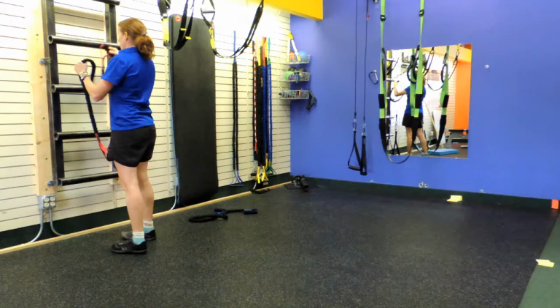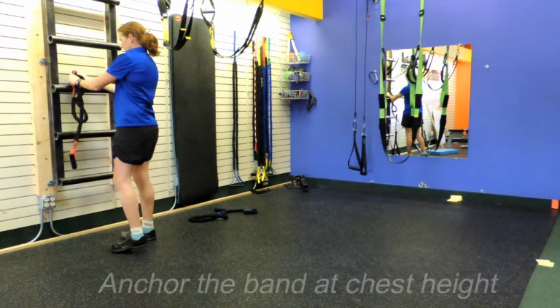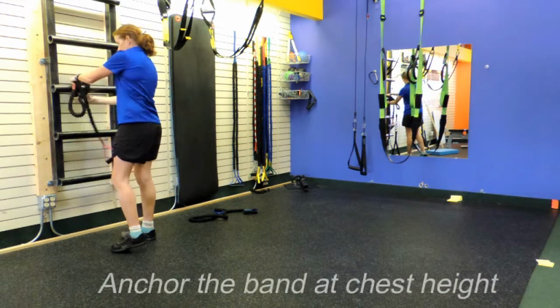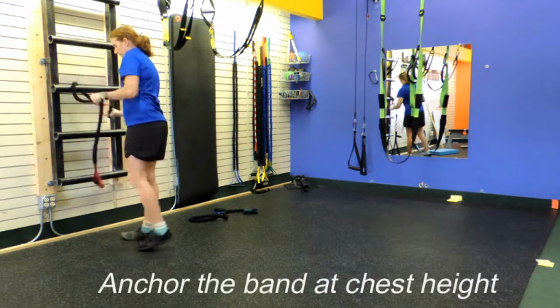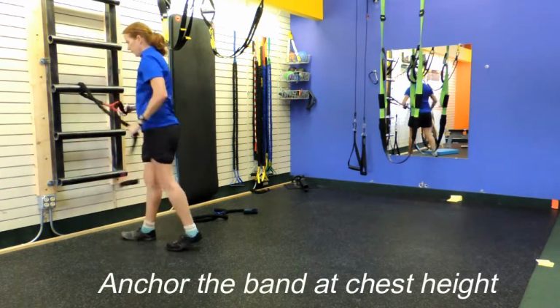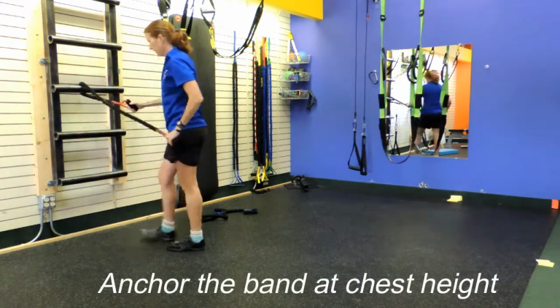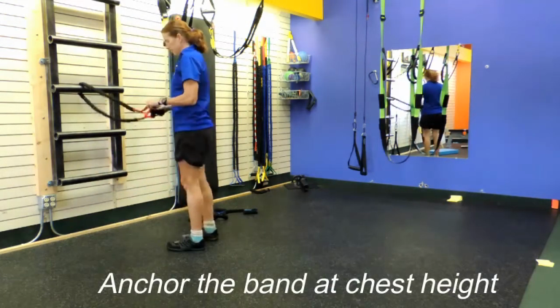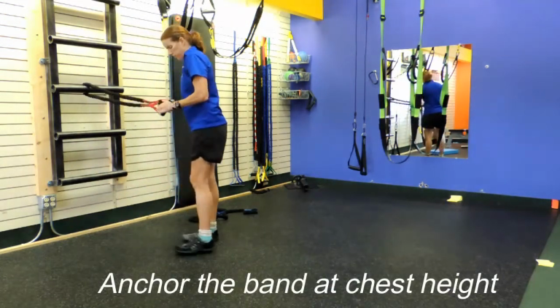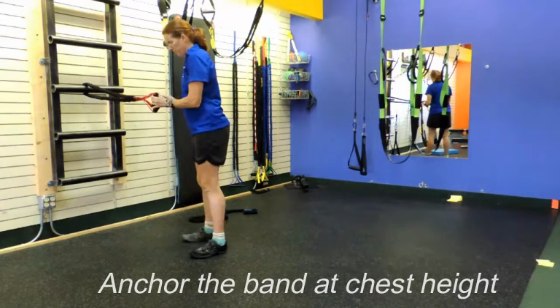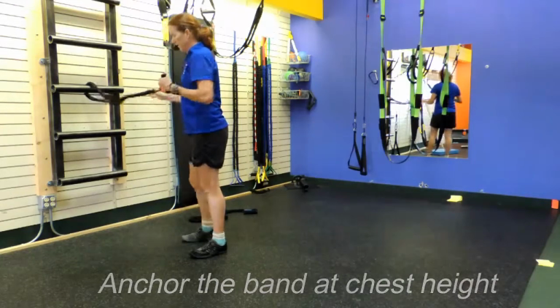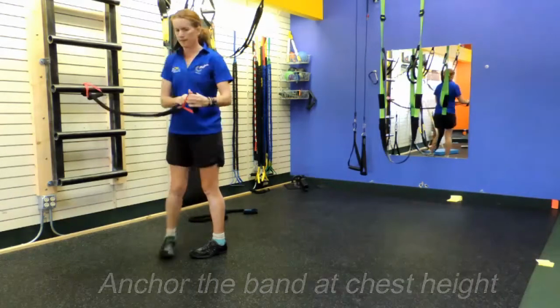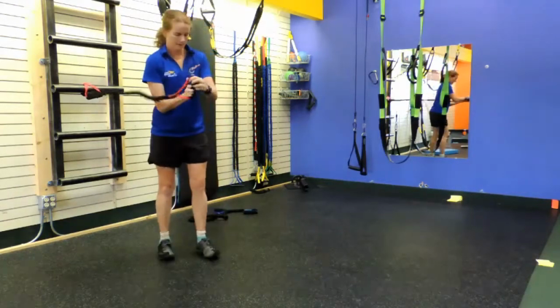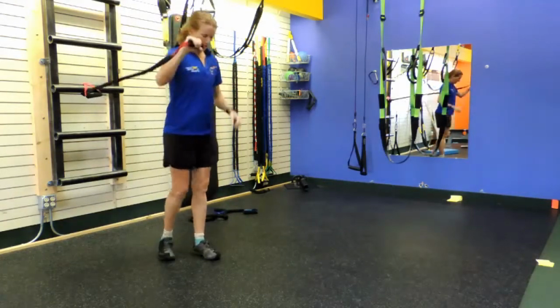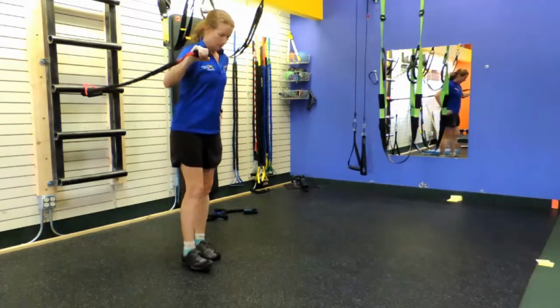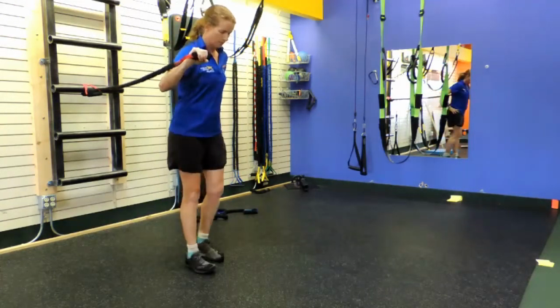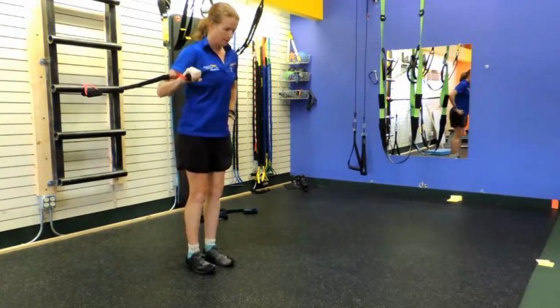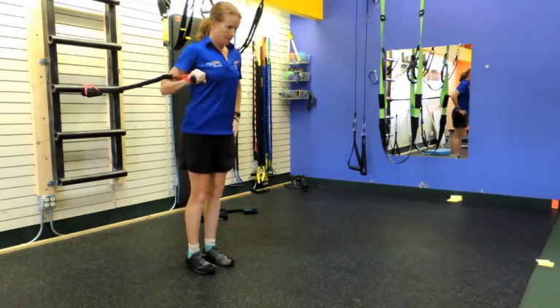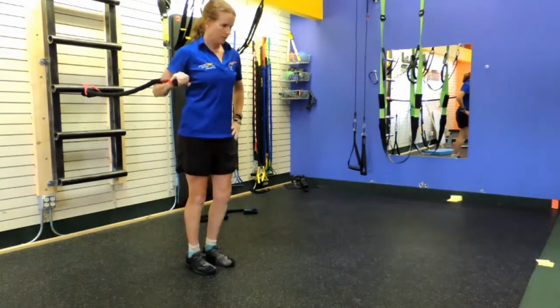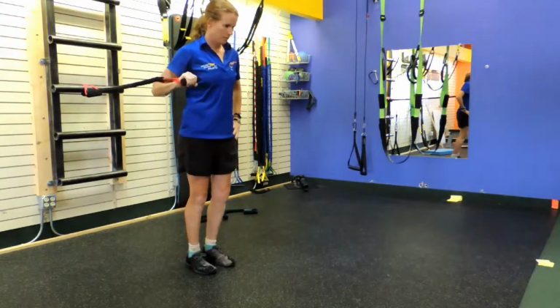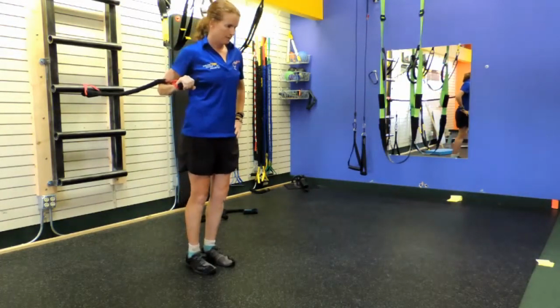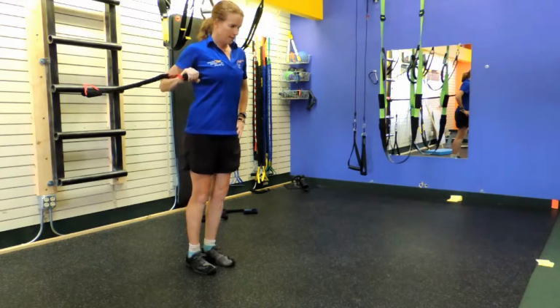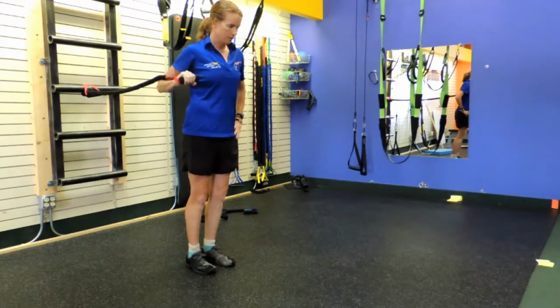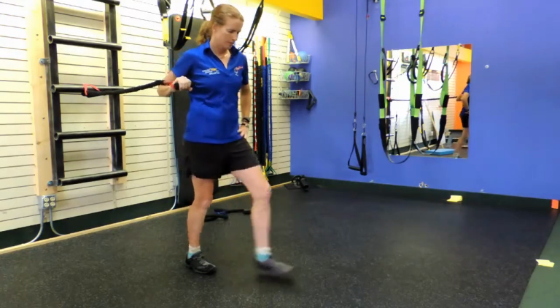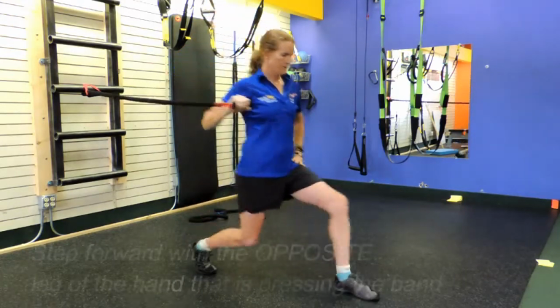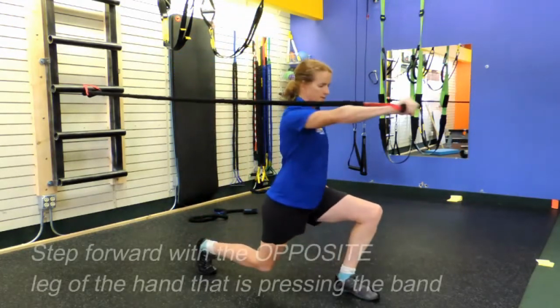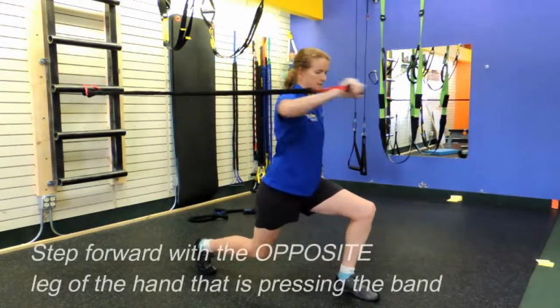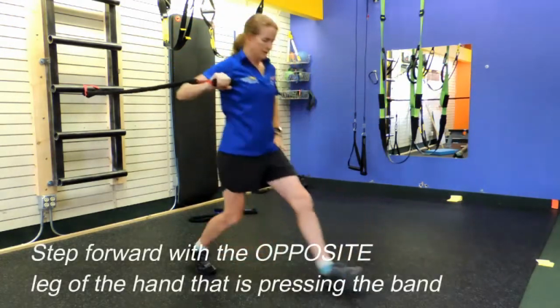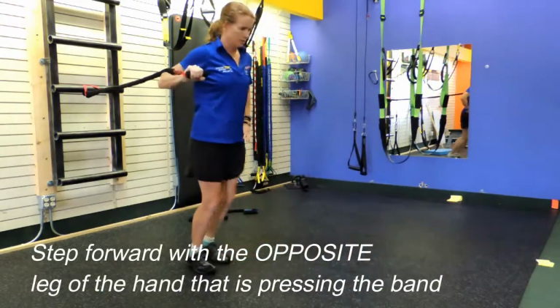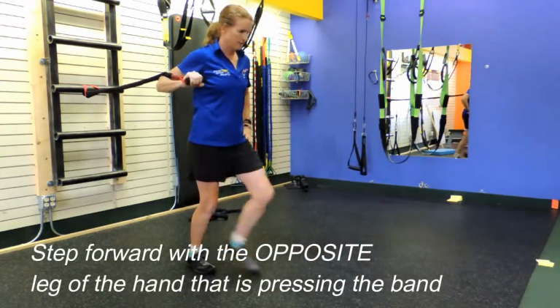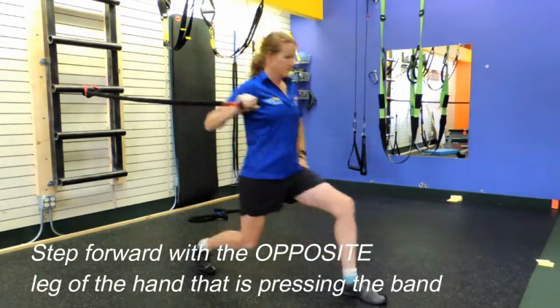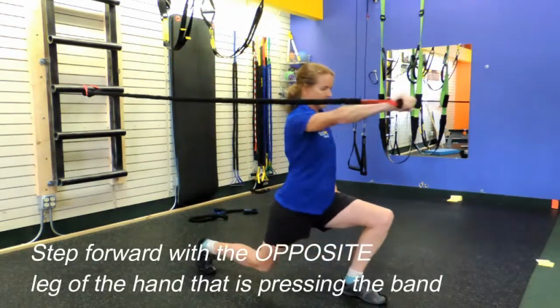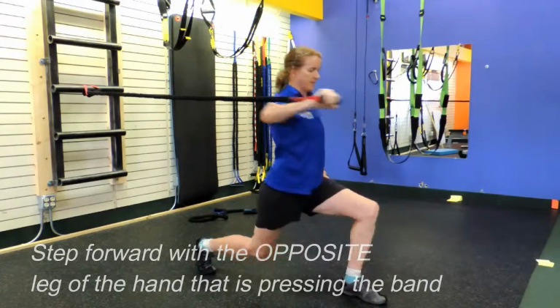This is a movement targeted towards the more intermediate and advanced exercisers. As you can see, it's a combination of several different movements — one being the forward lunge, and two being the forward press.